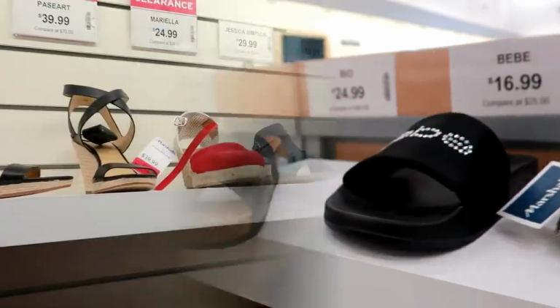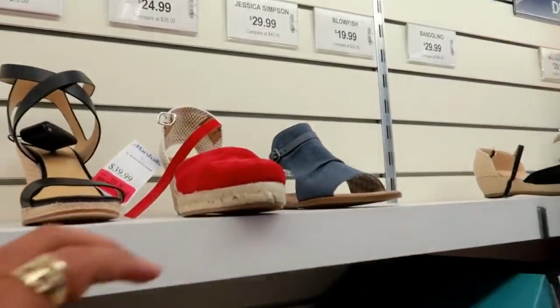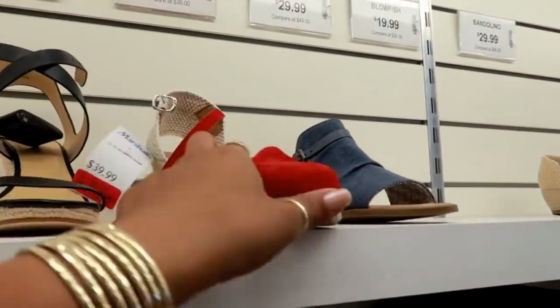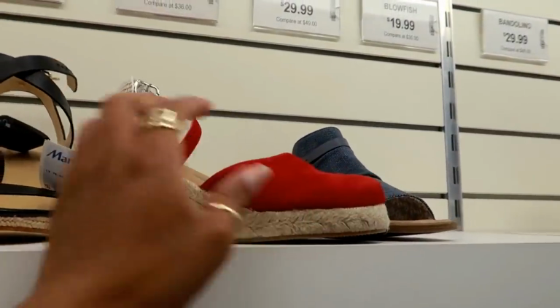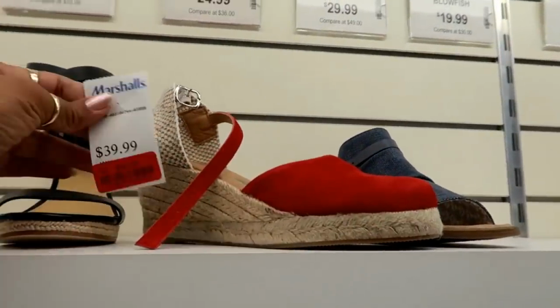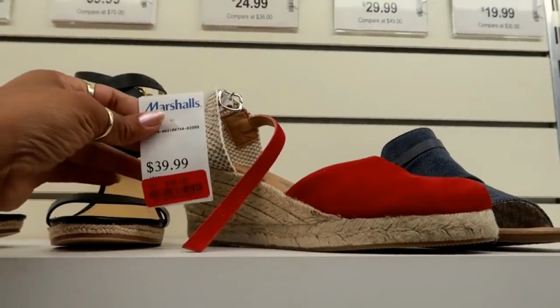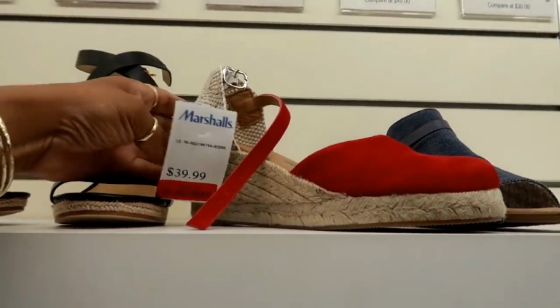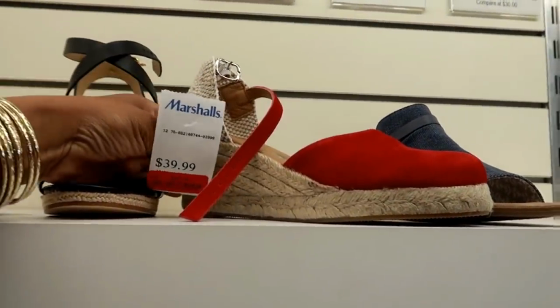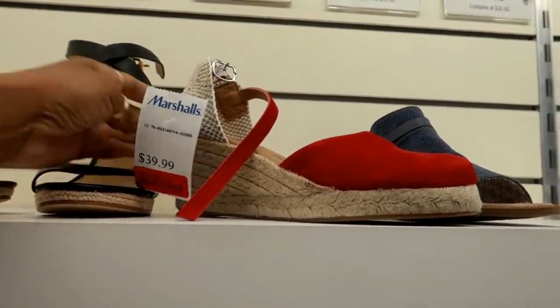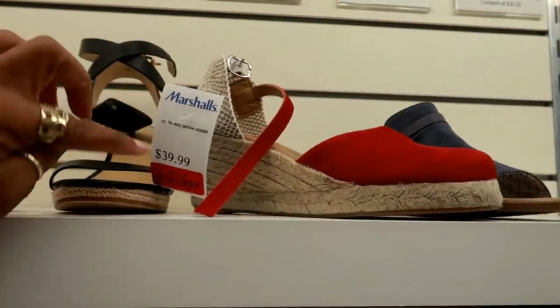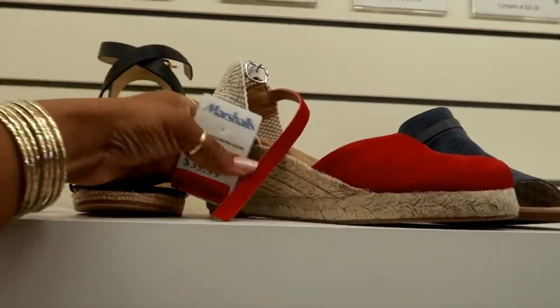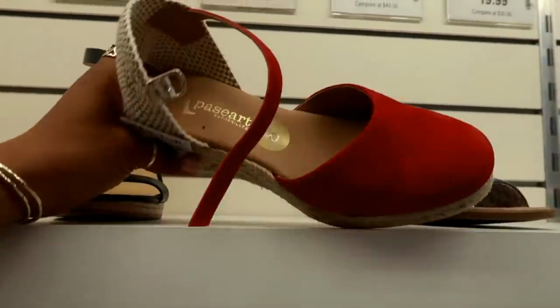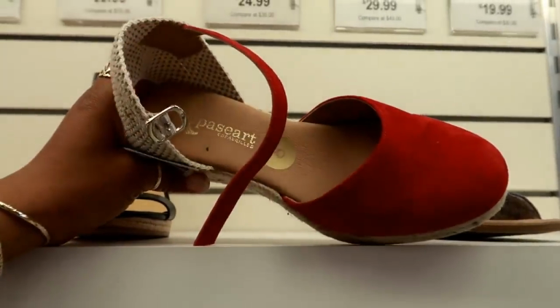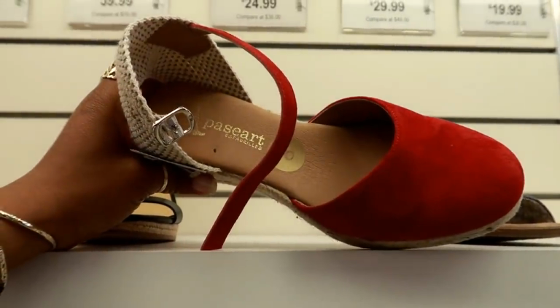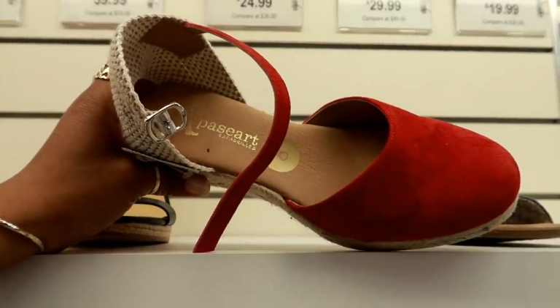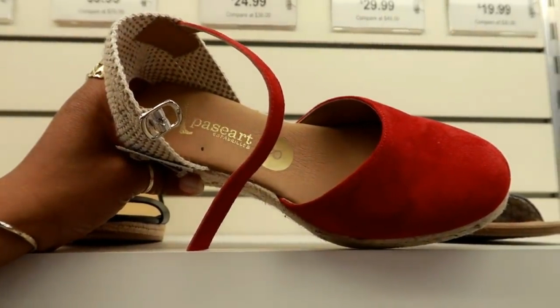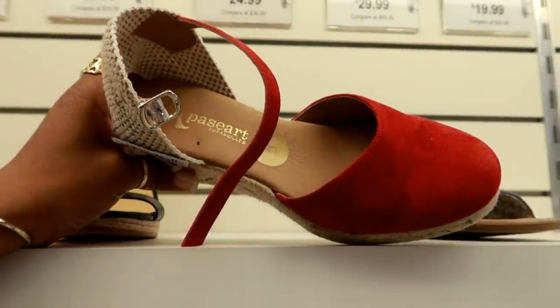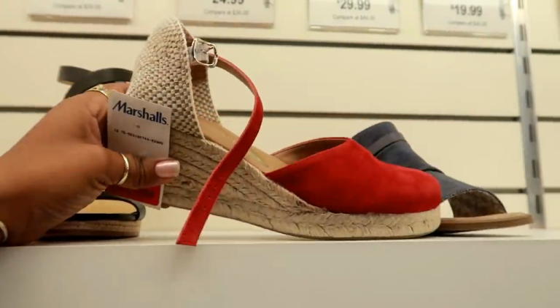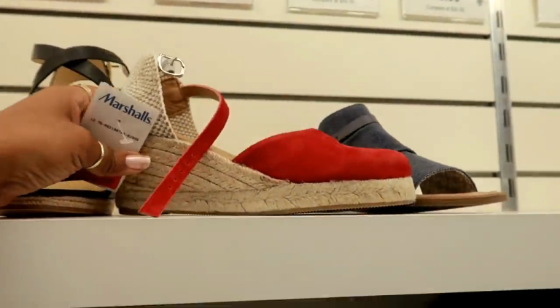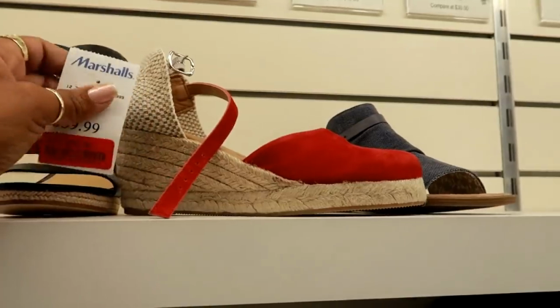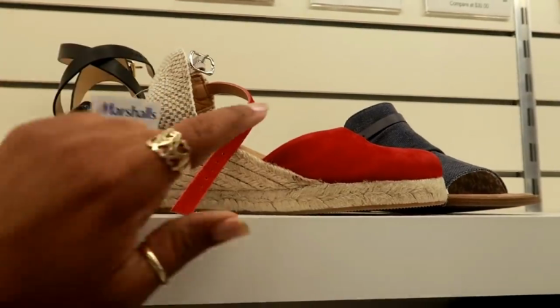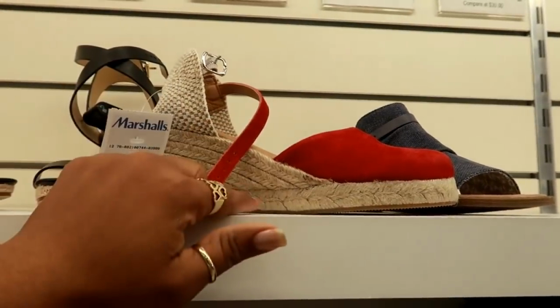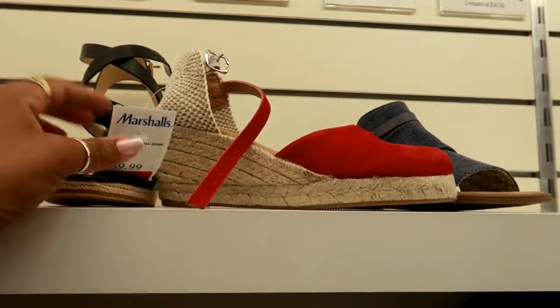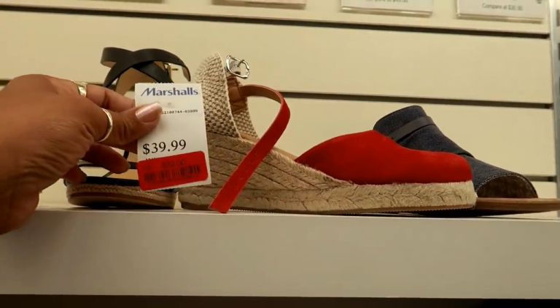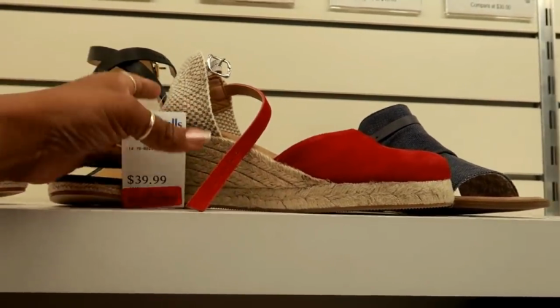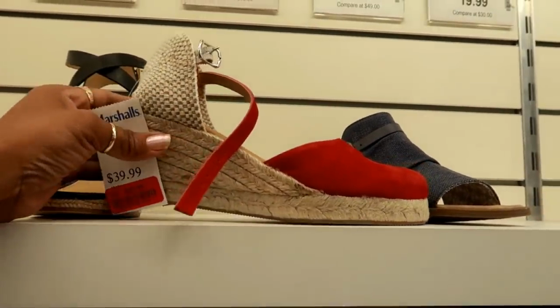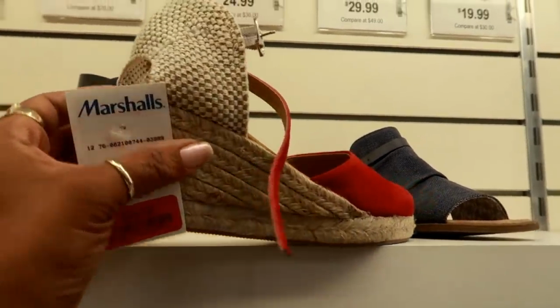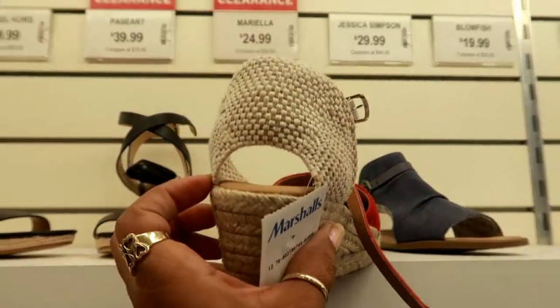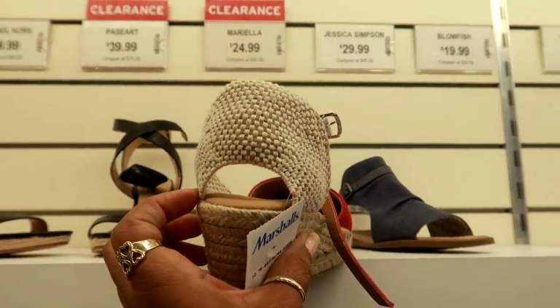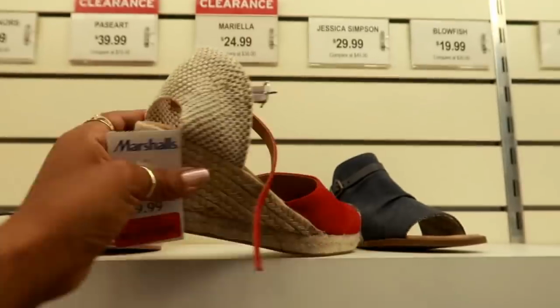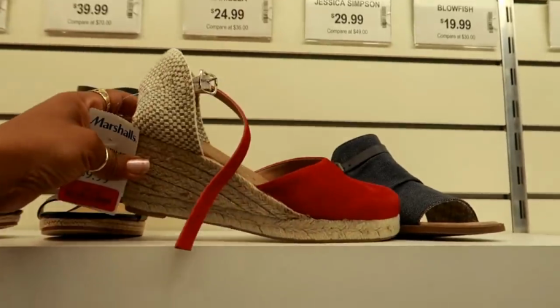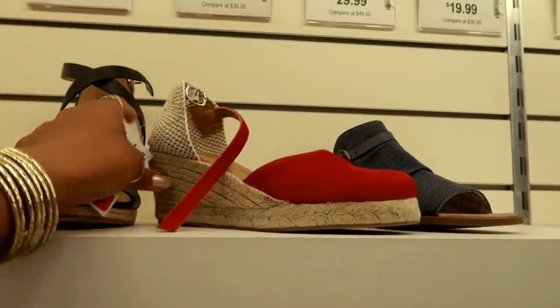What are these? These are on clearance for $32. These are Pase Art espadrilles — I think I said that right. So they're $32 — I like that red in the back of them, those are cute.